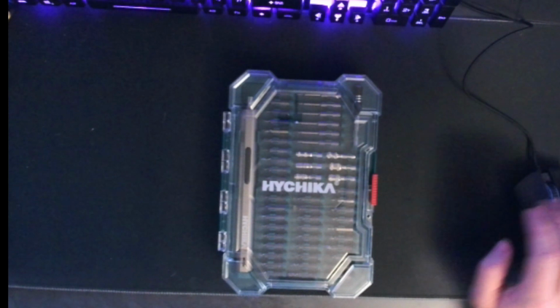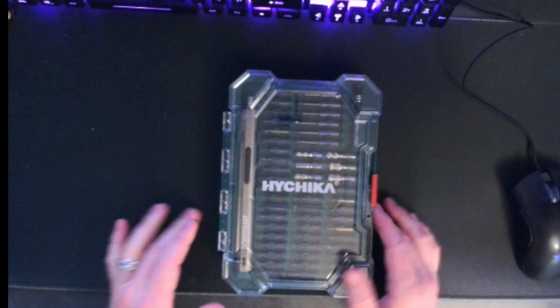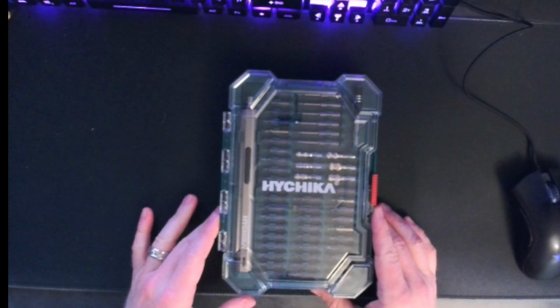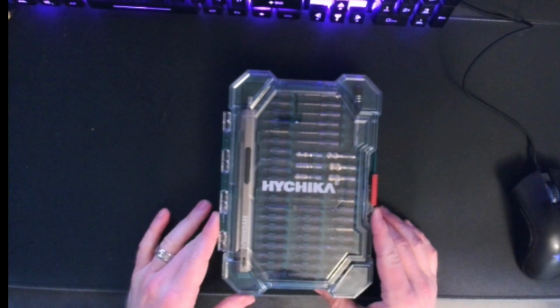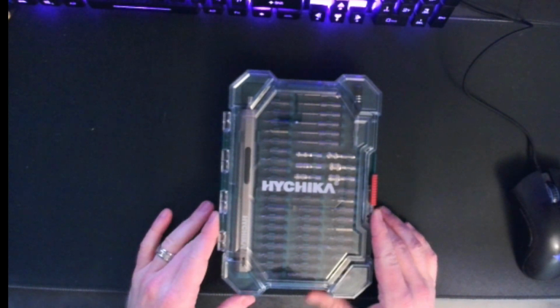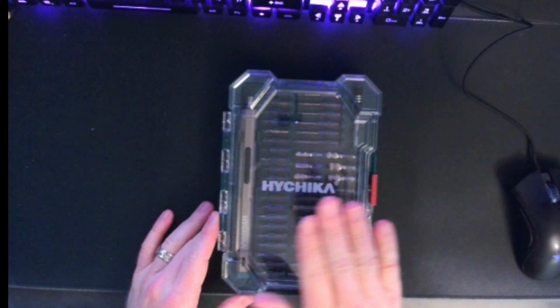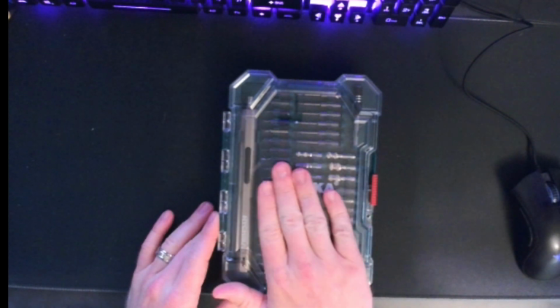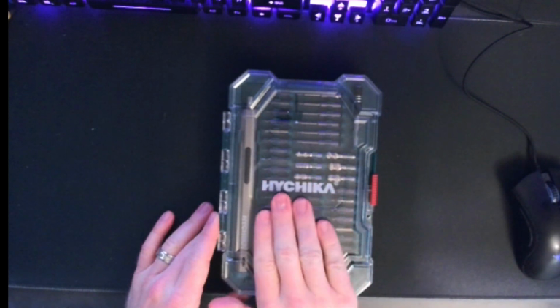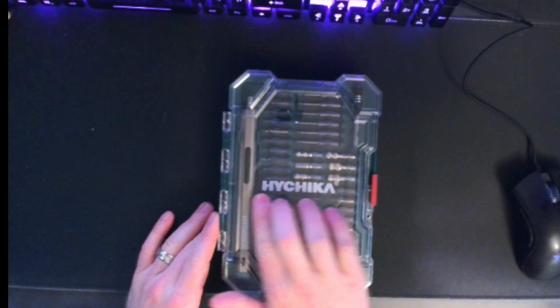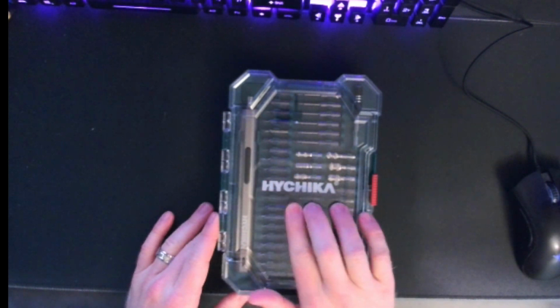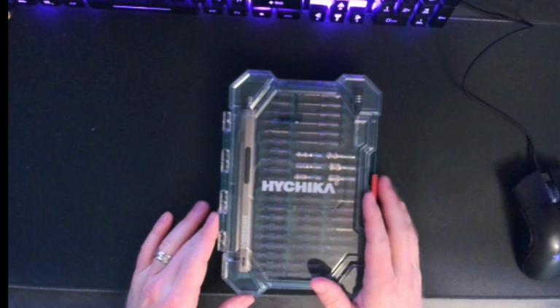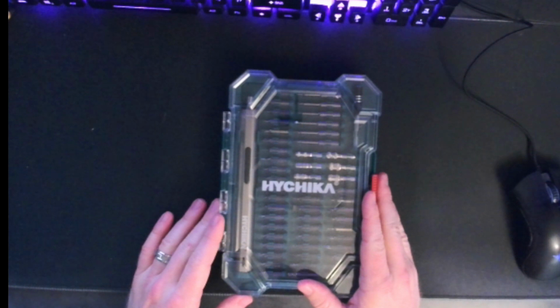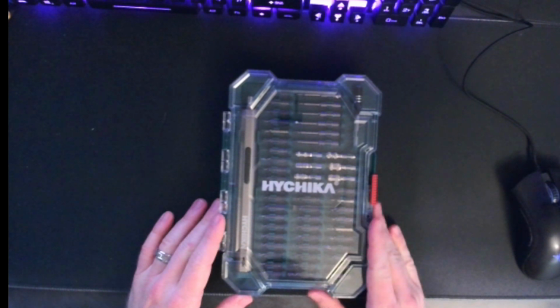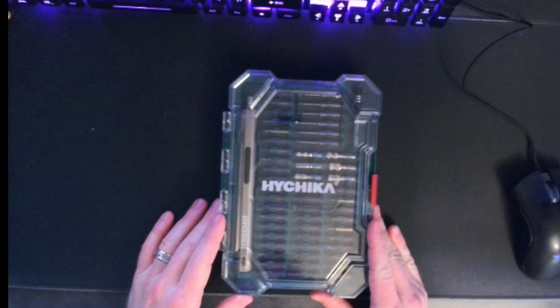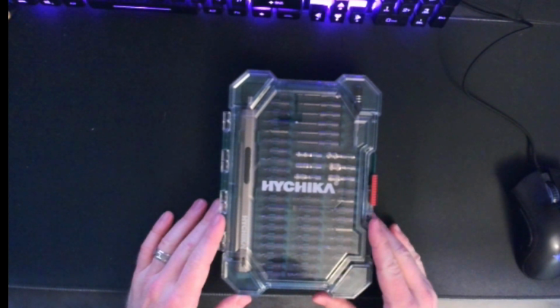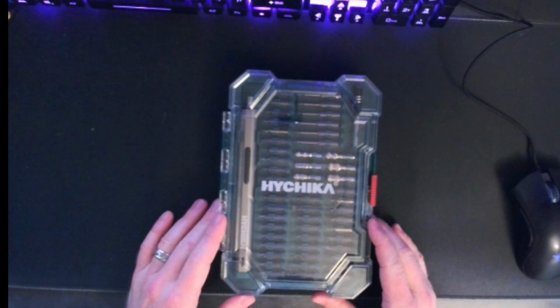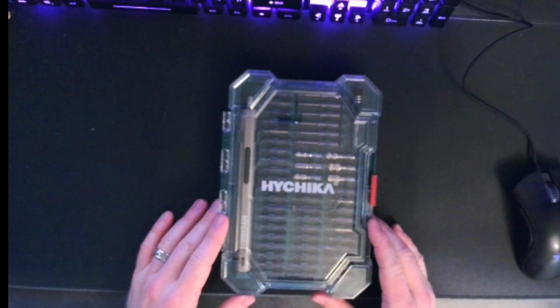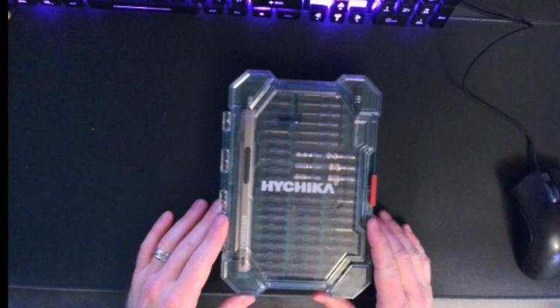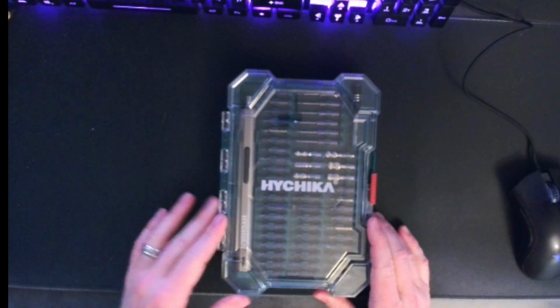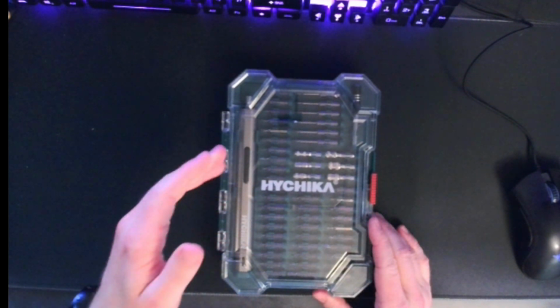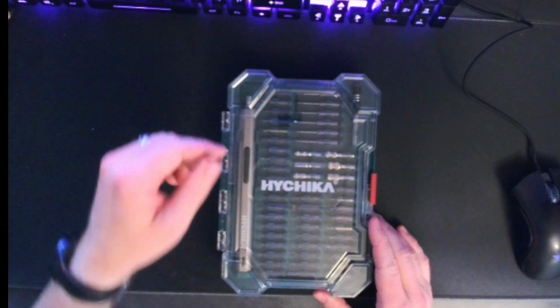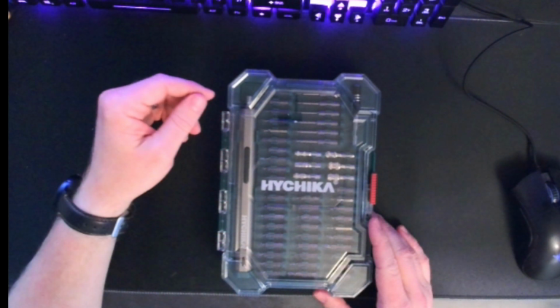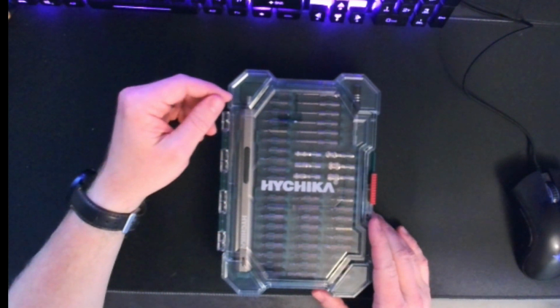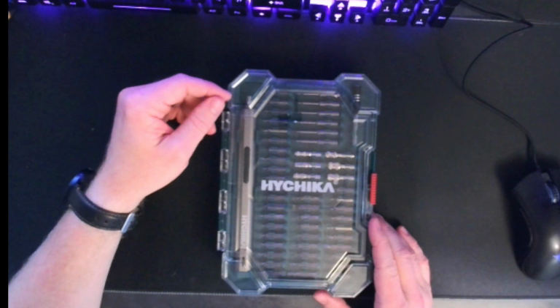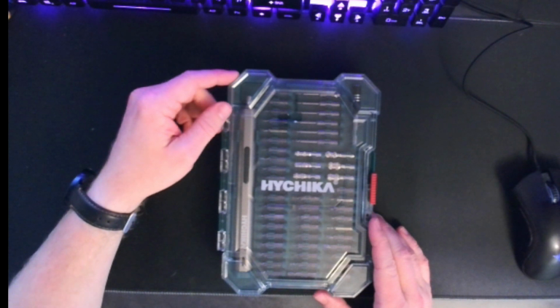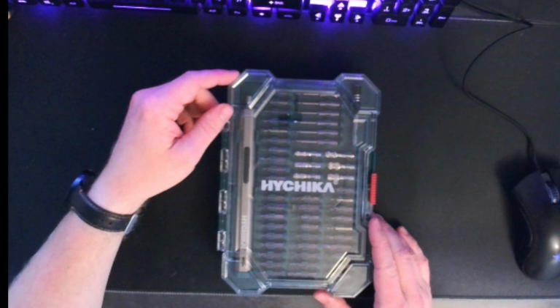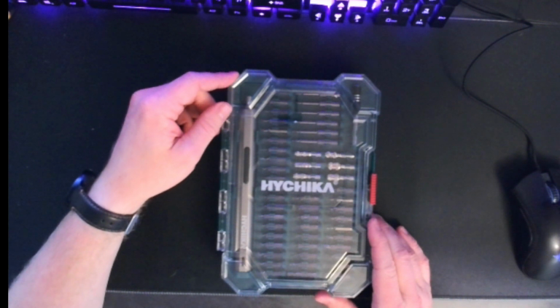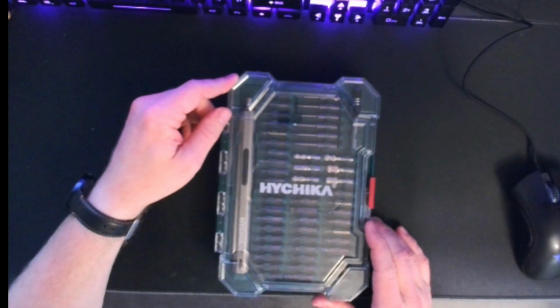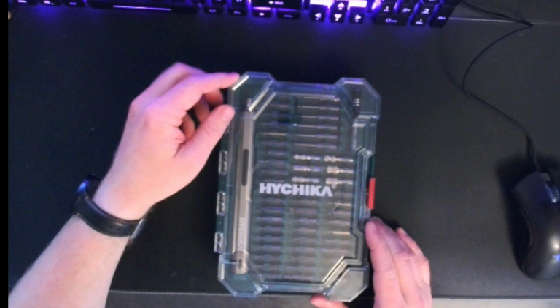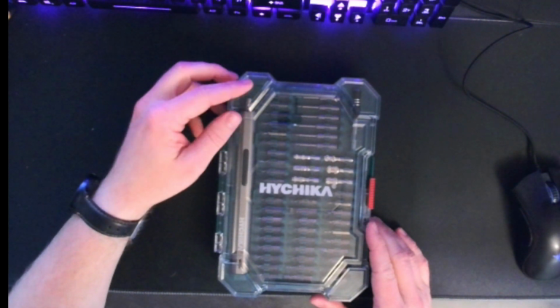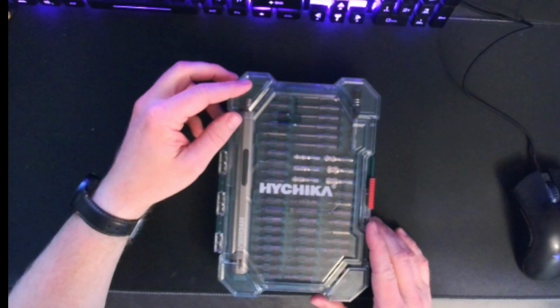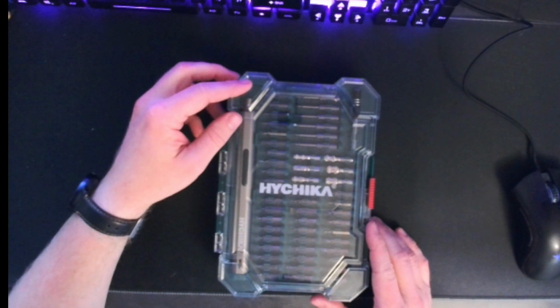I wanted to make a quick video talking about my Hichata 67-piece Precision Screwdriver Set. As a disclaimer, I received this as a gift, but I'm just going to give my open and honest opinion.